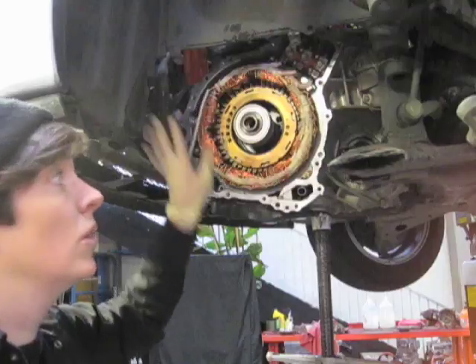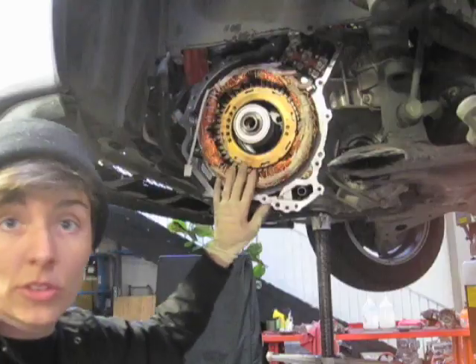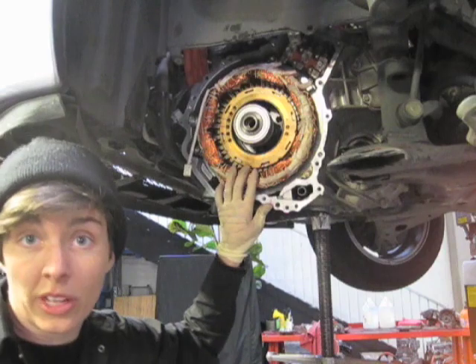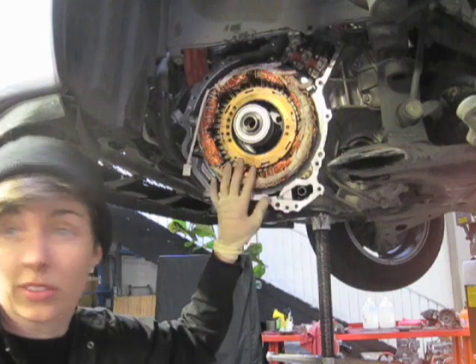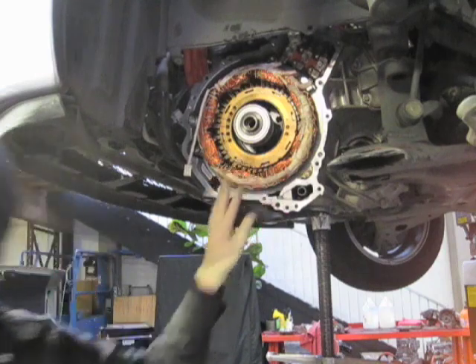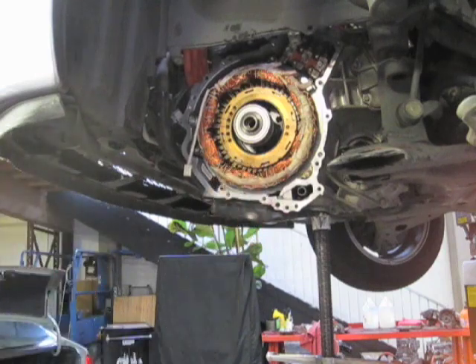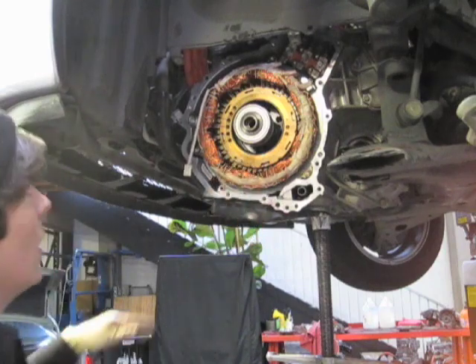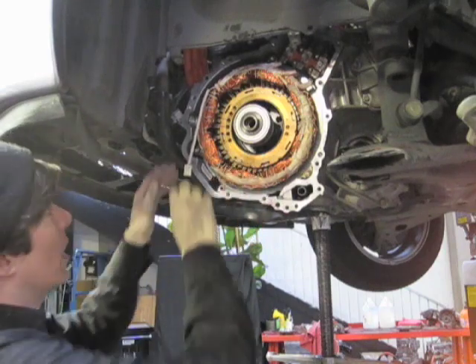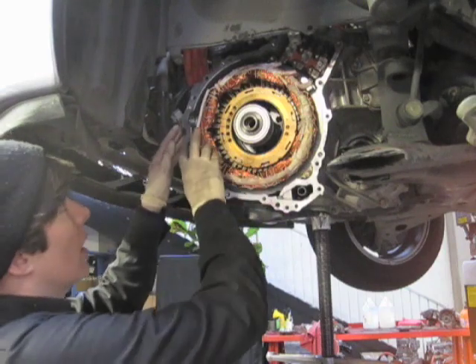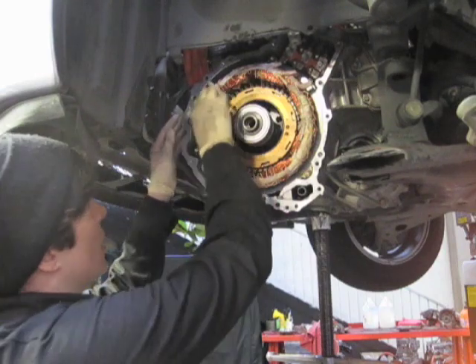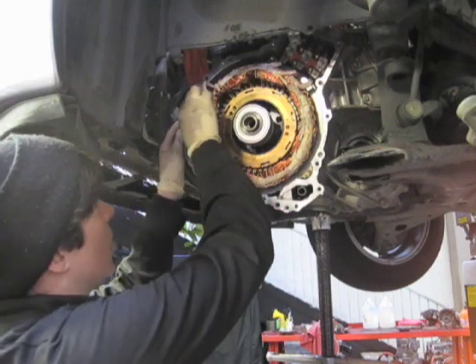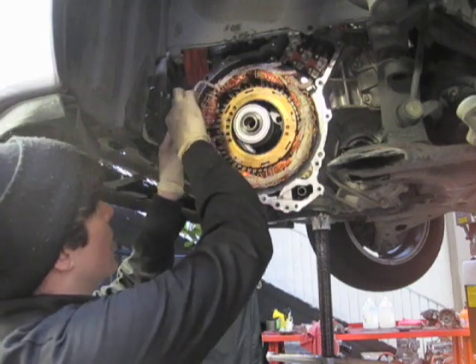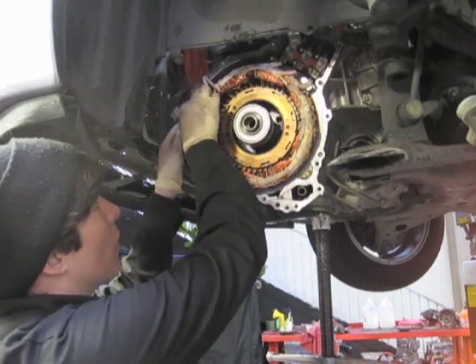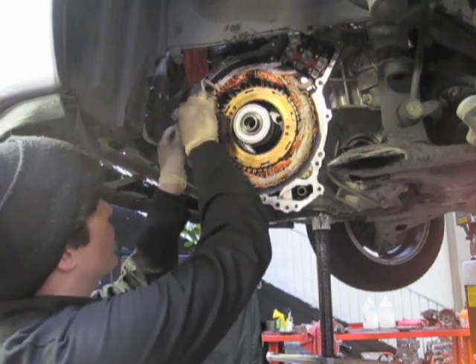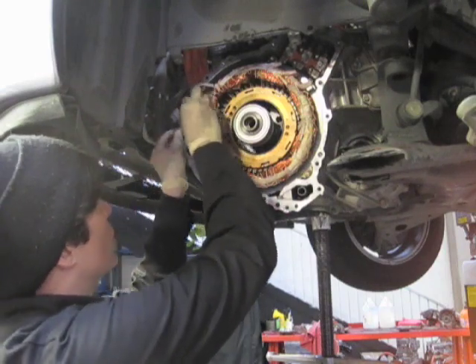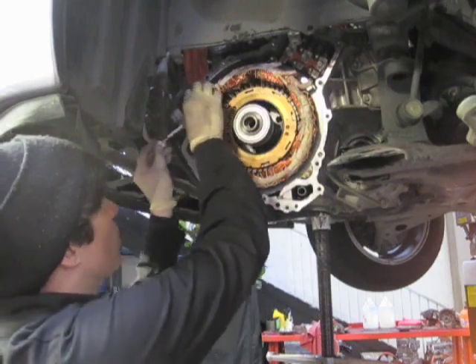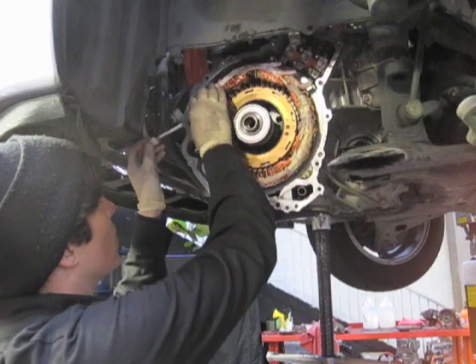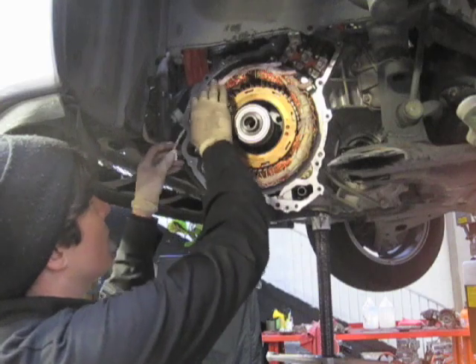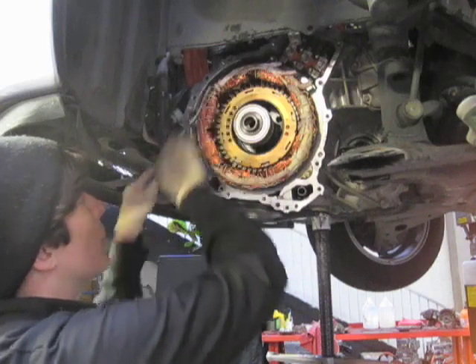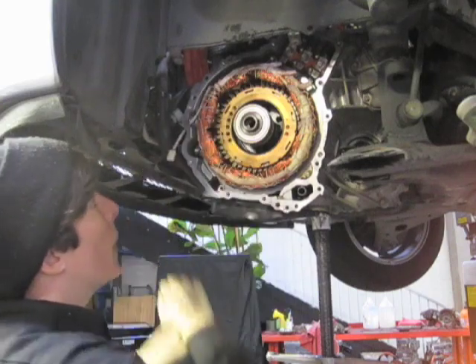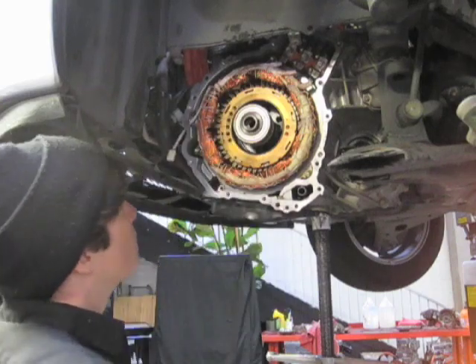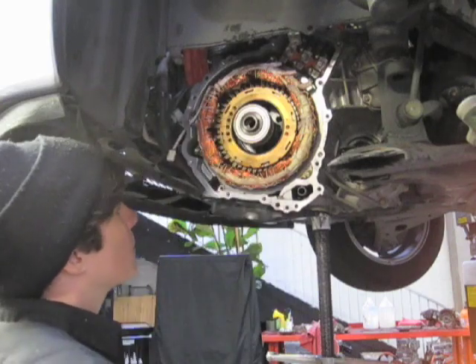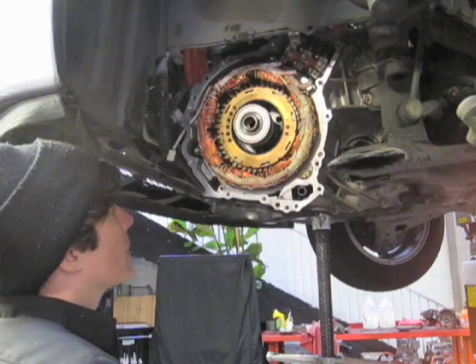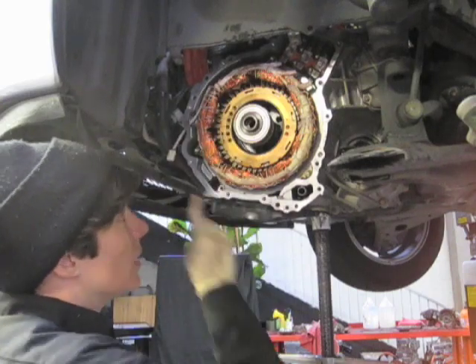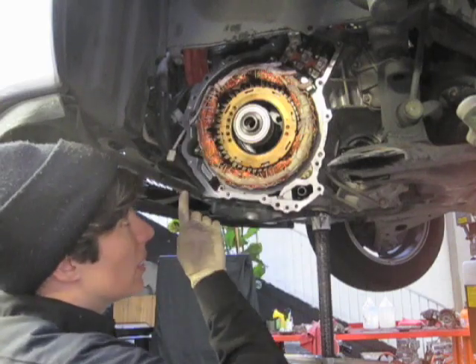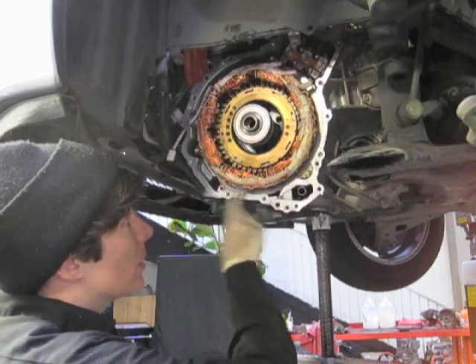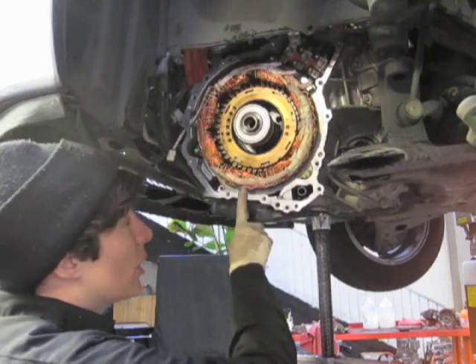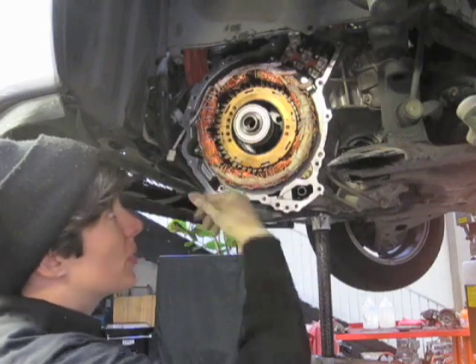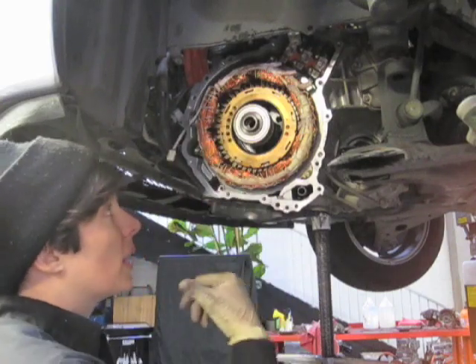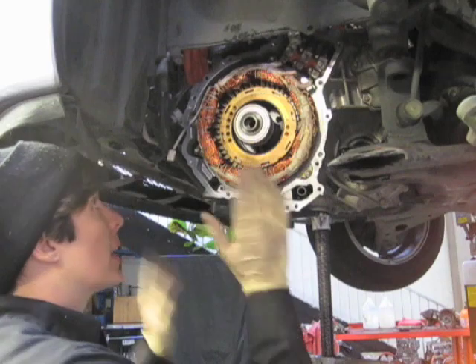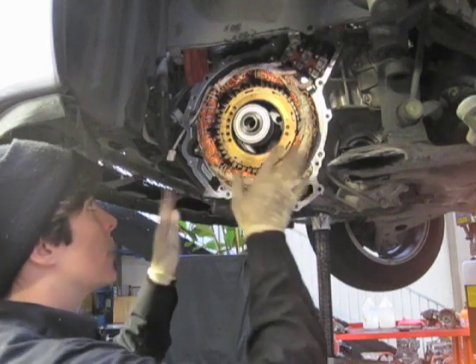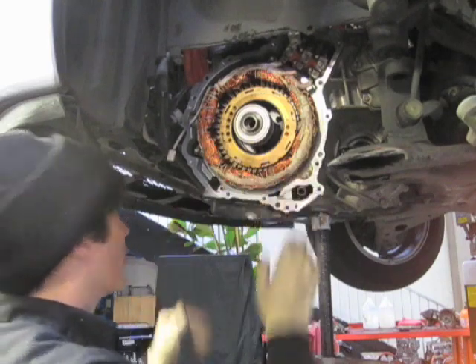This is the new stator, obviously. Got it all installed. I'm going to apply some silicone to the end case and then put it on.